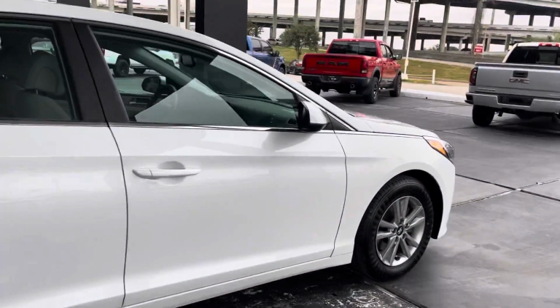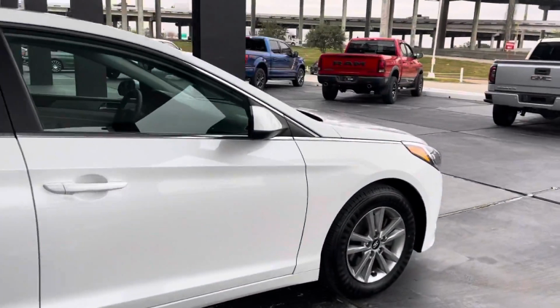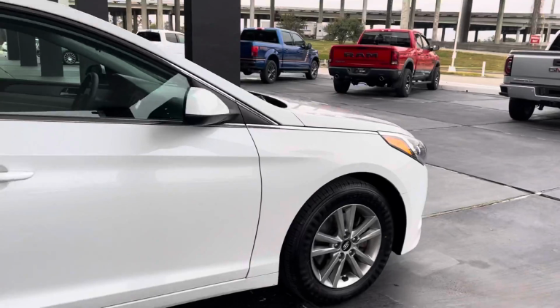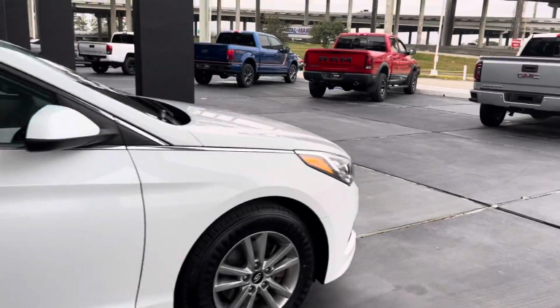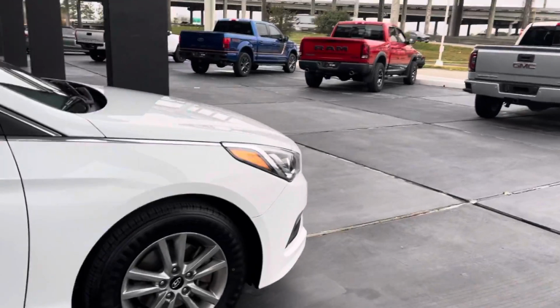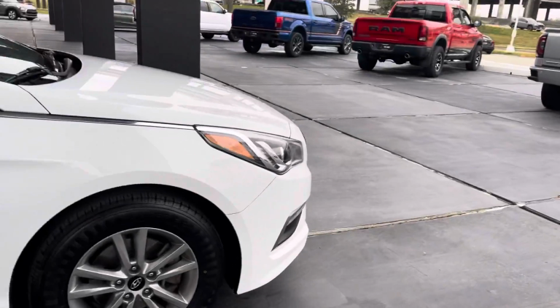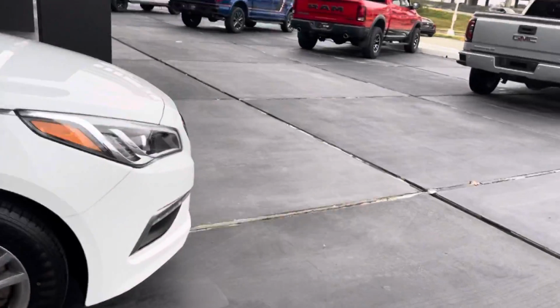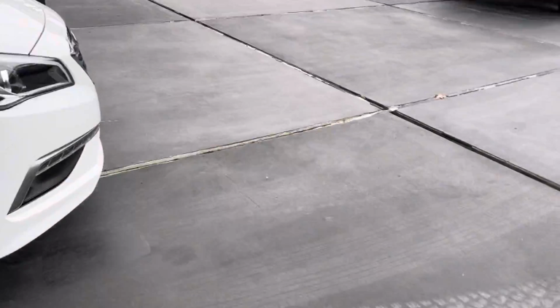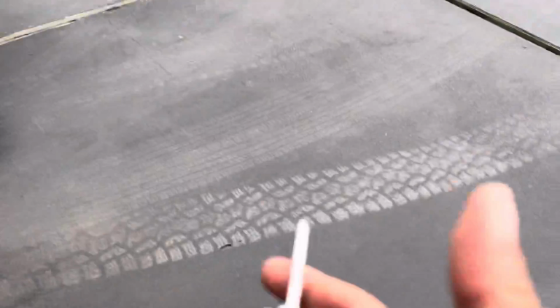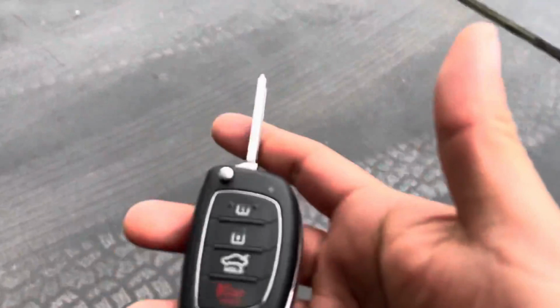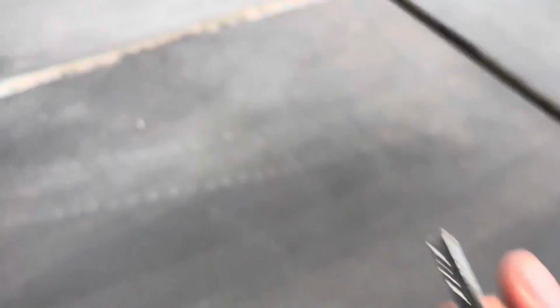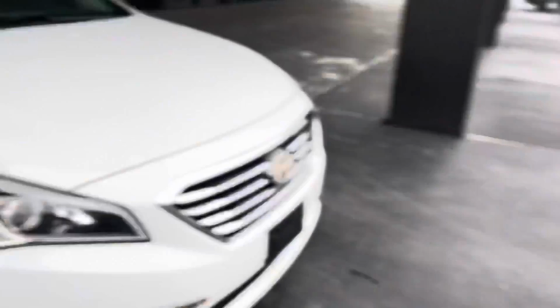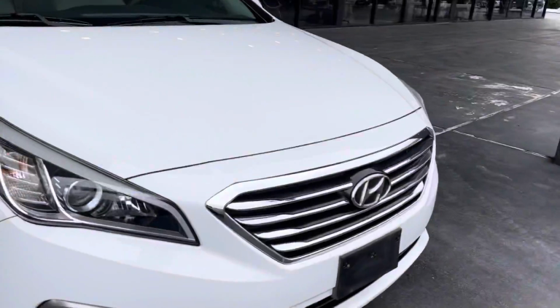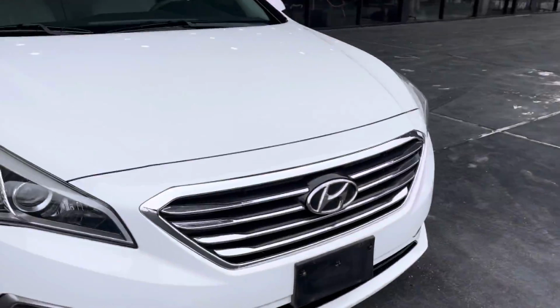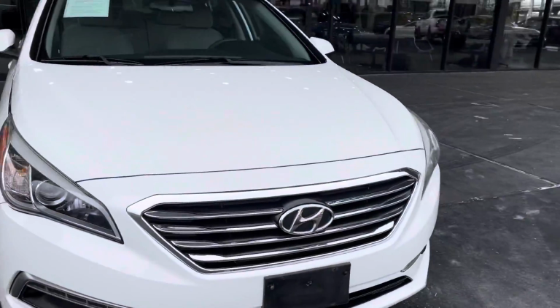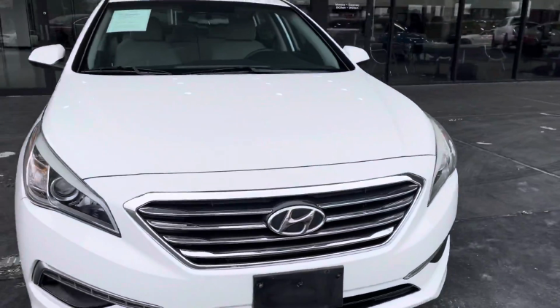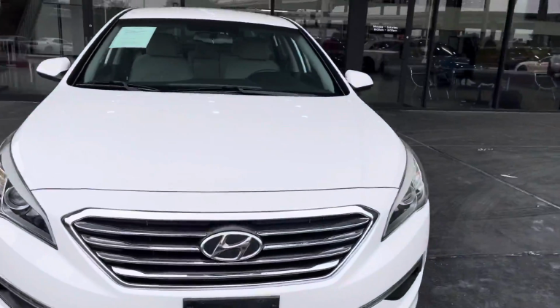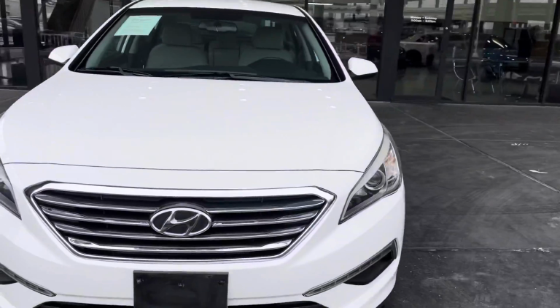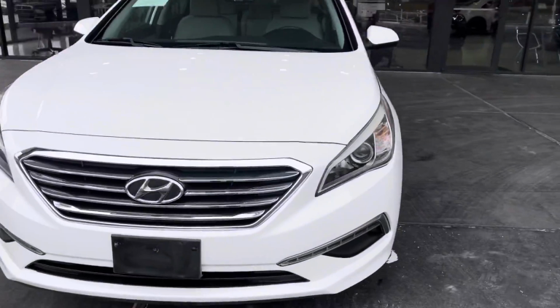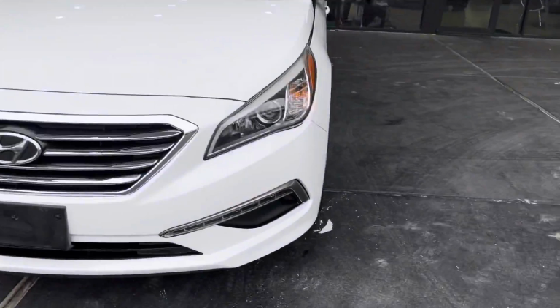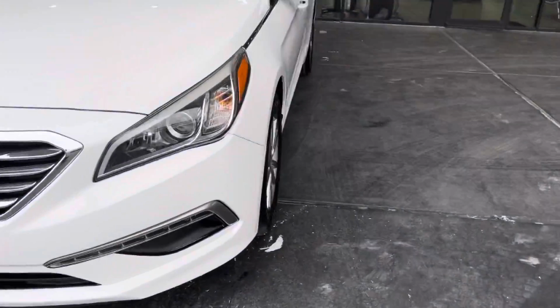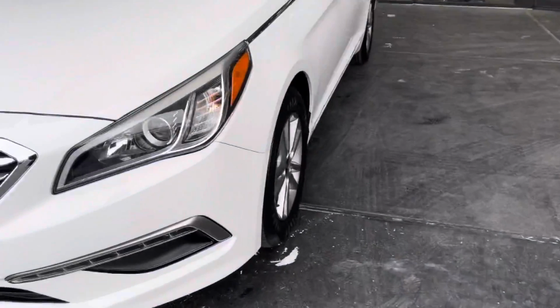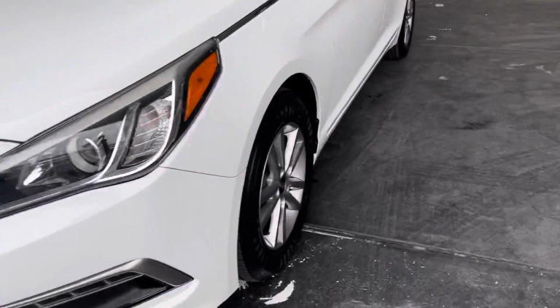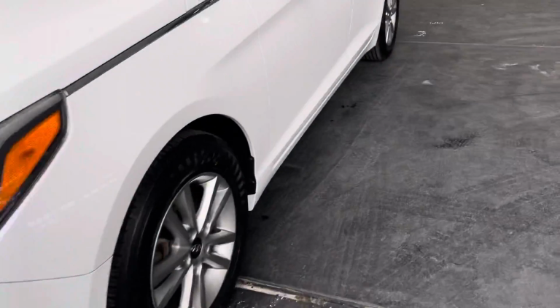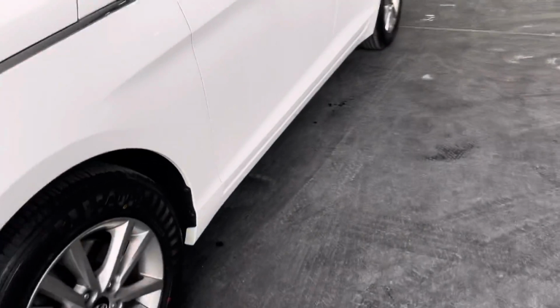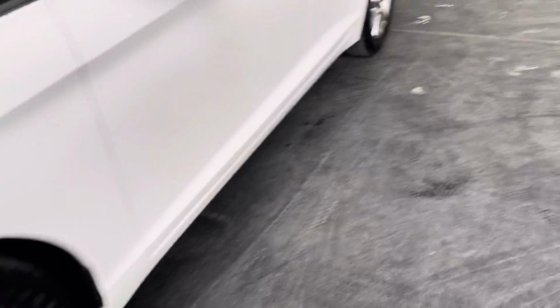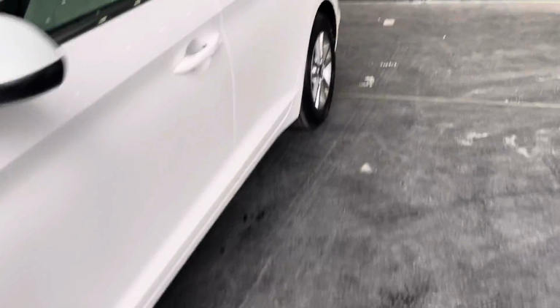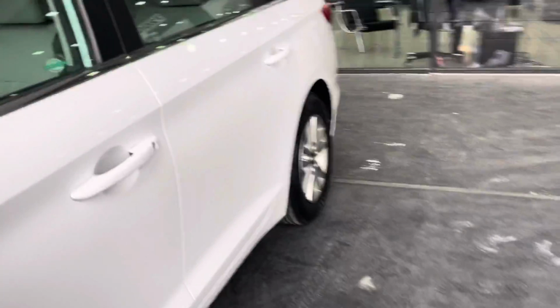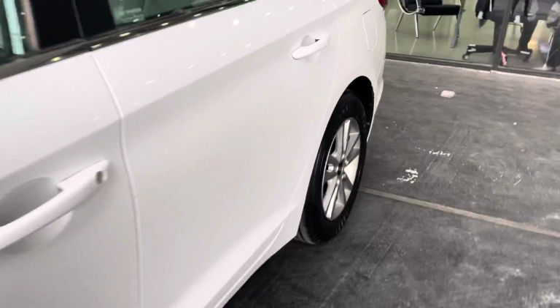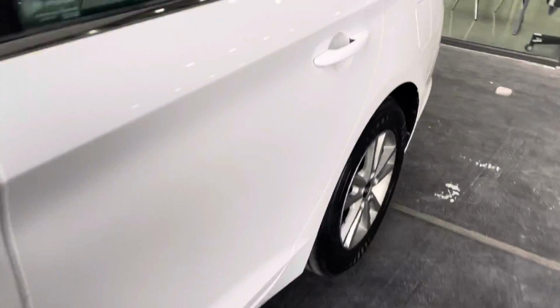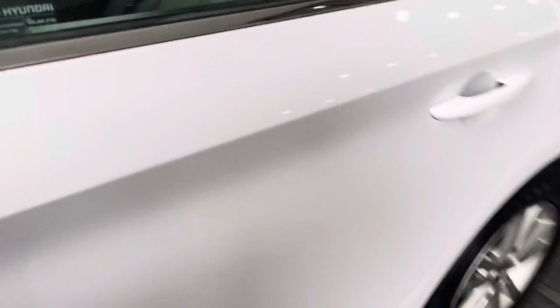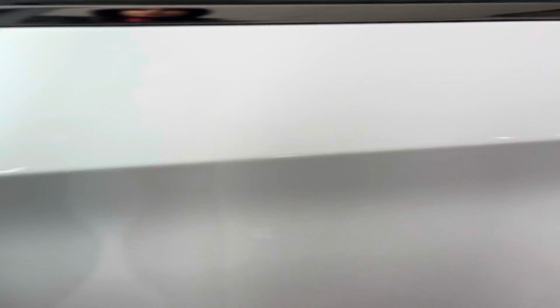Does have beautiful front-end headlights. Does come with one set of keys, as you can see right here. Set of headlights right there guys. As we go inside, there's gonna be white cloth seats all around, from the front and the back.